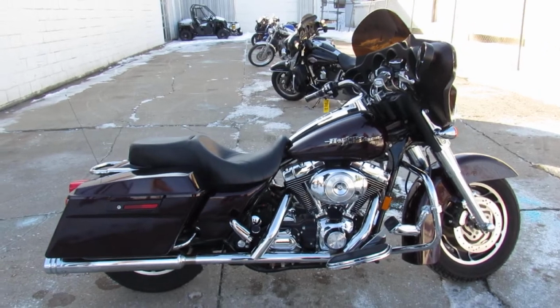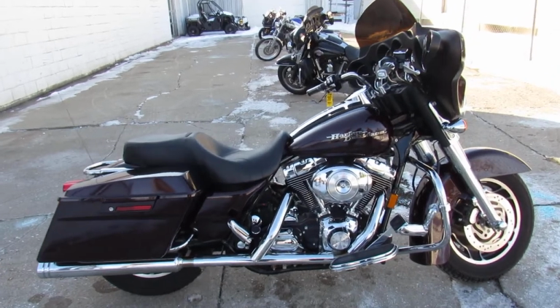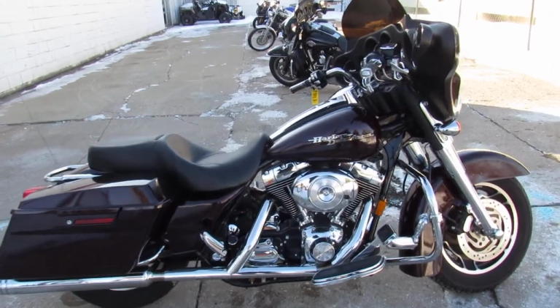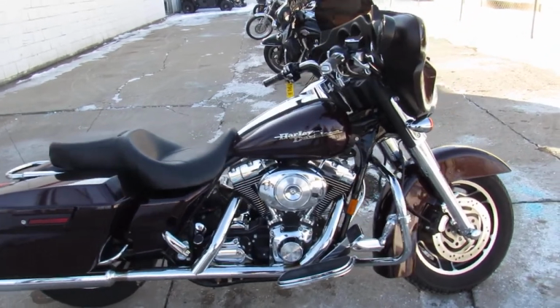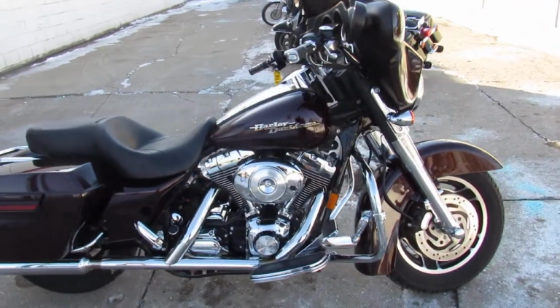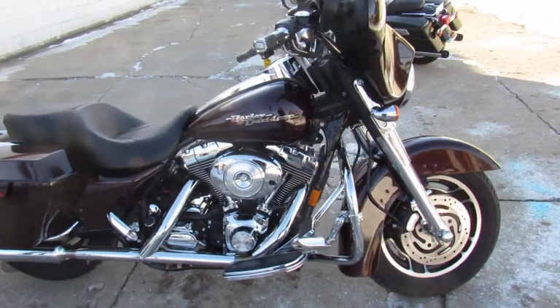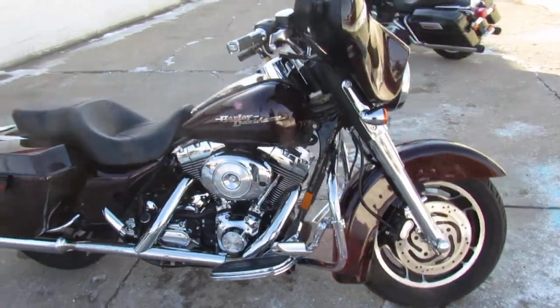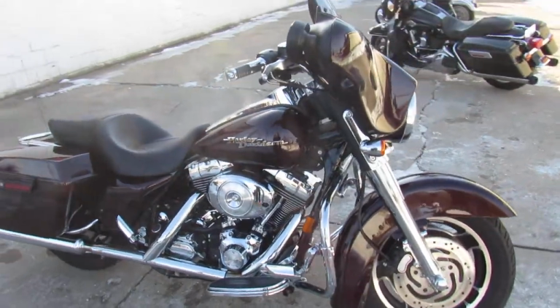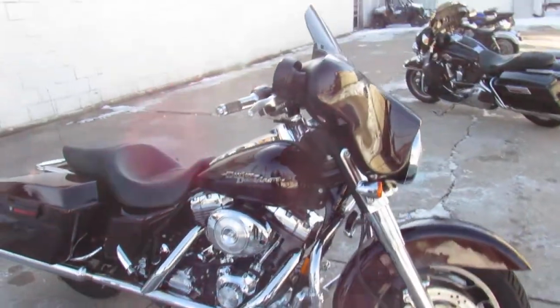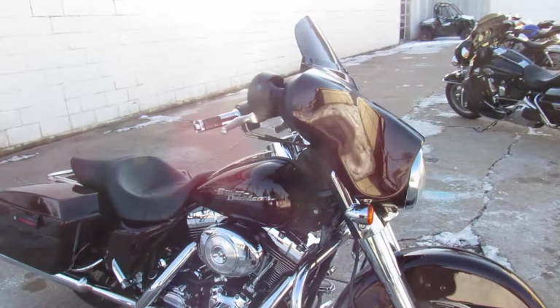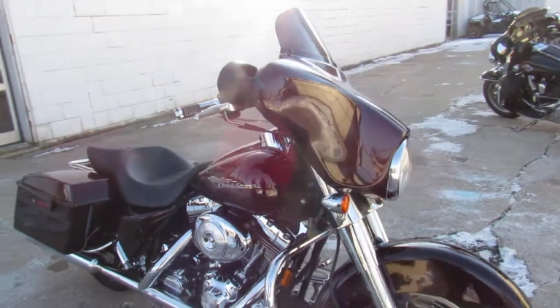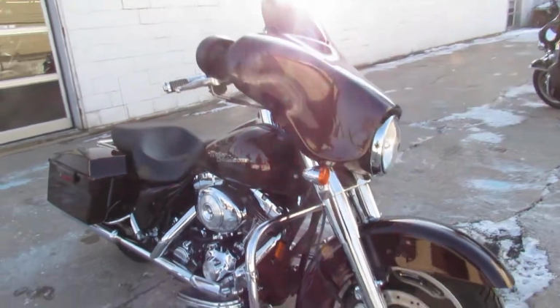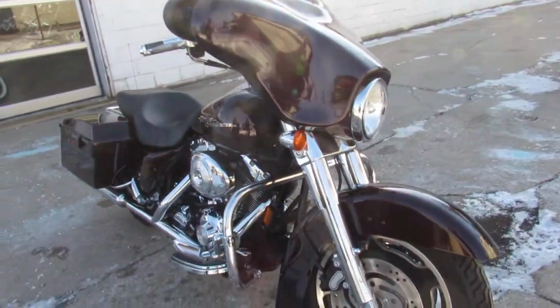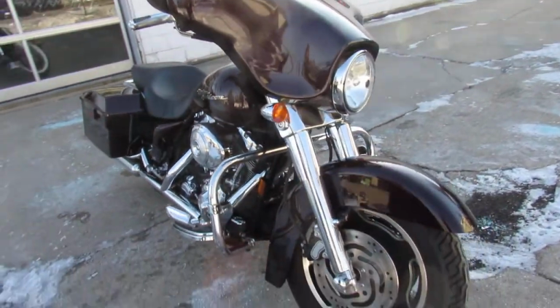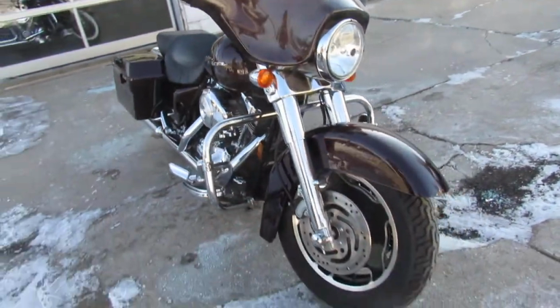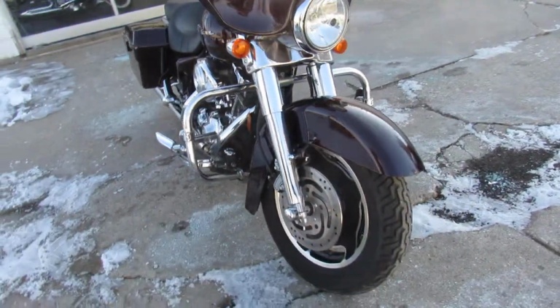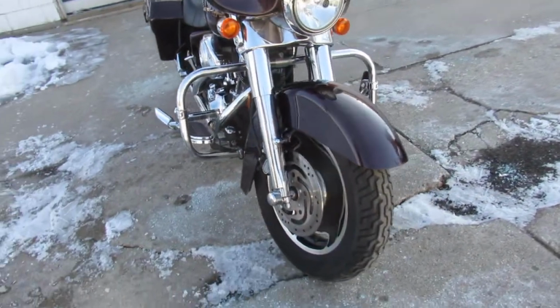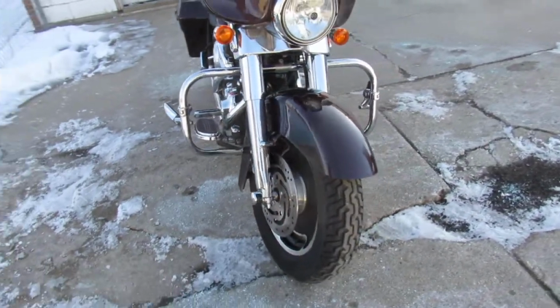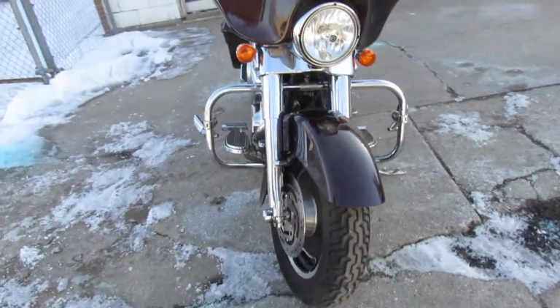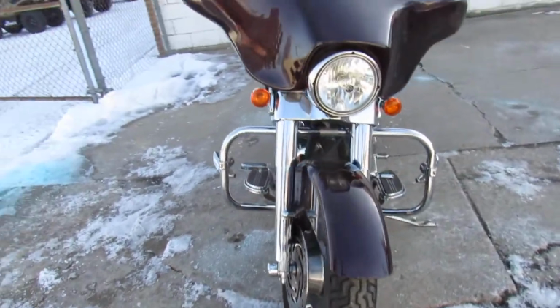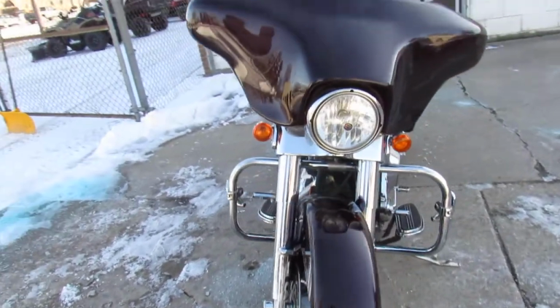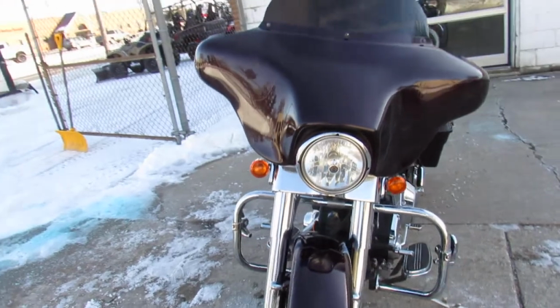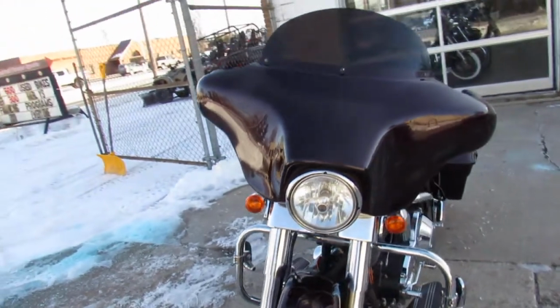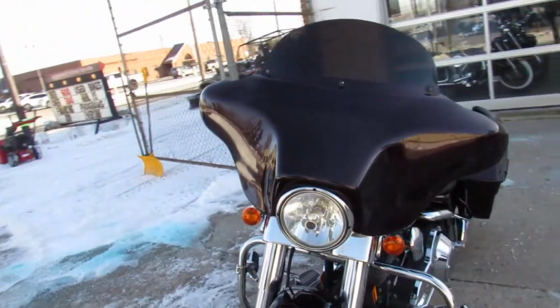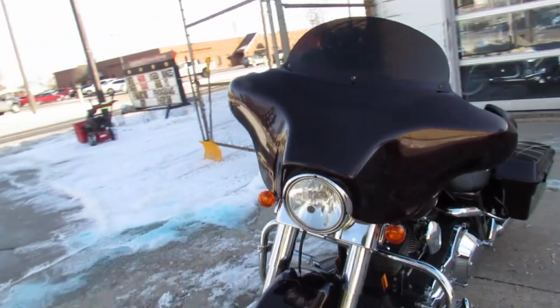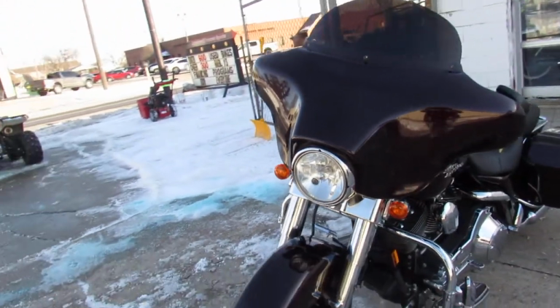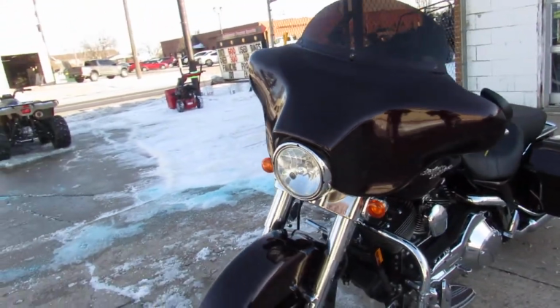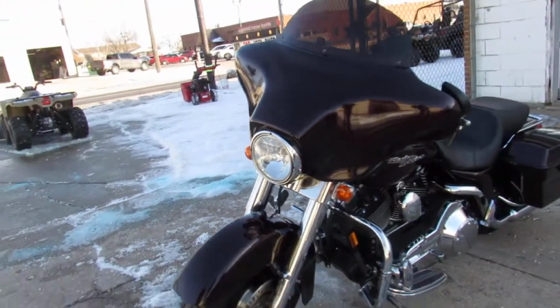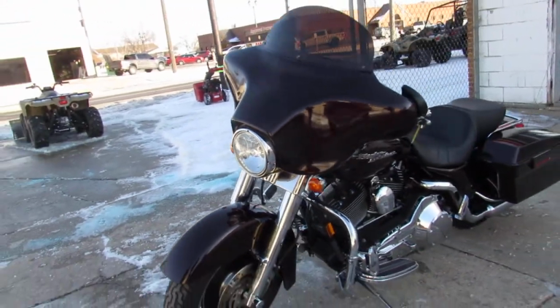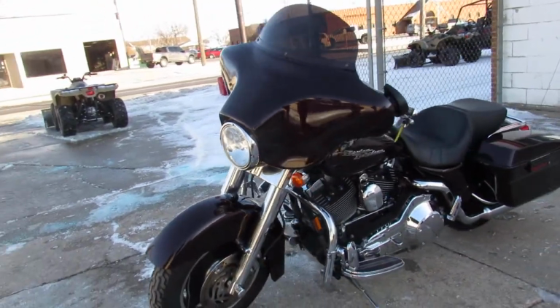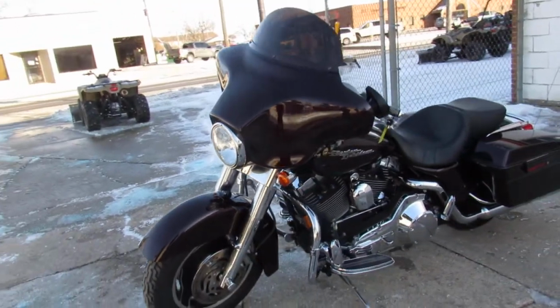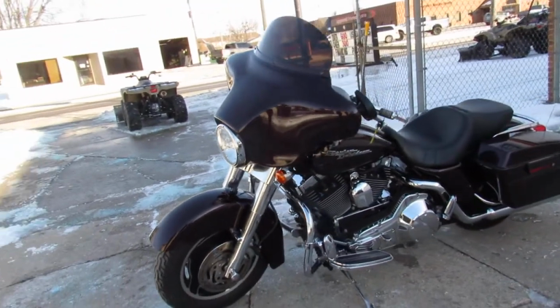Hey guys, ApprovalPowersports.com here doing some videos on the used Street Glides. Over 90 pre-owned Street Glides in the showroom. This one here is an '06 with super low miles on it. Perfect paint and the chrome shines like new. This one's only got 20,451 miles.